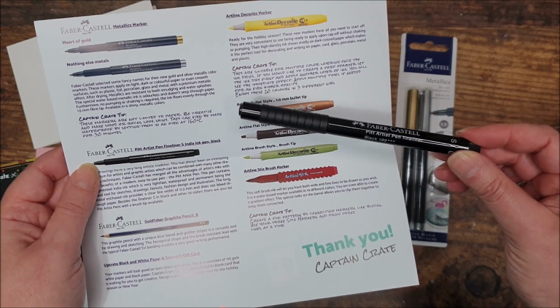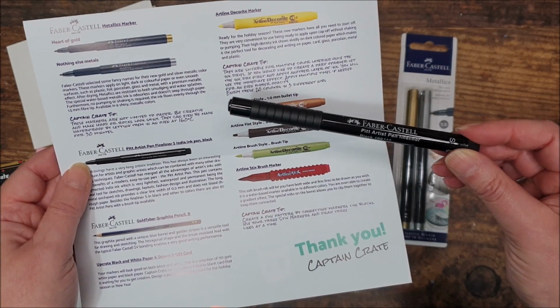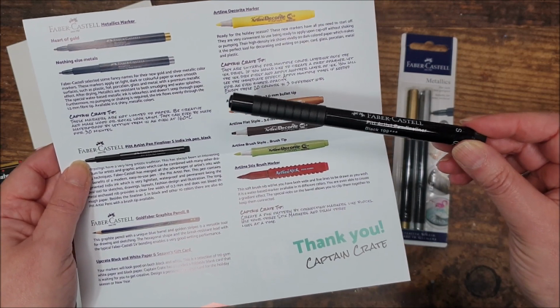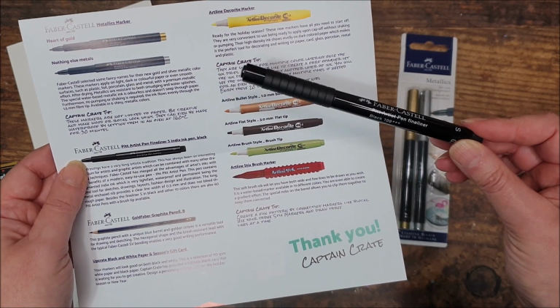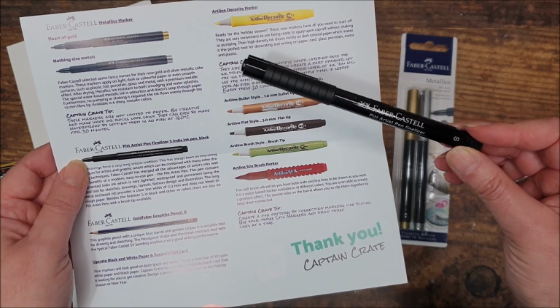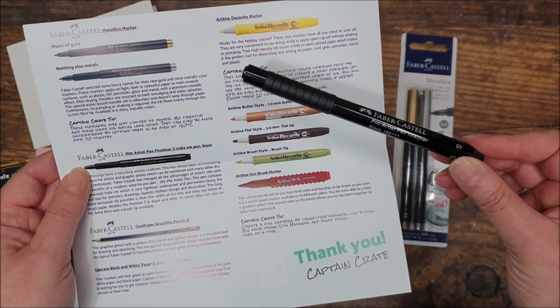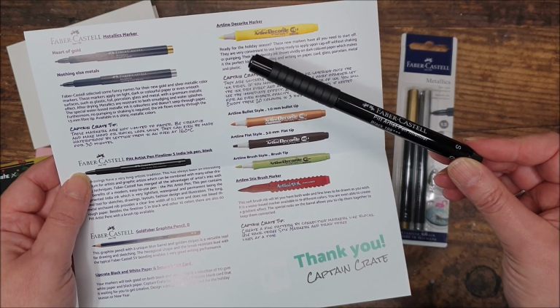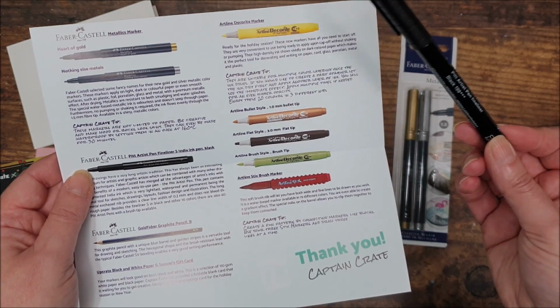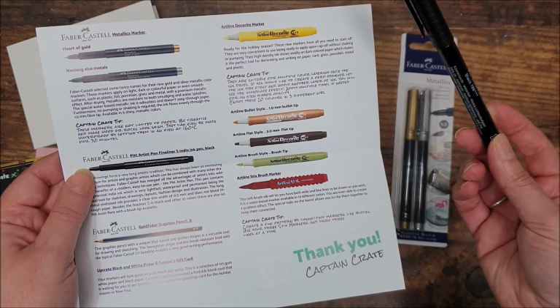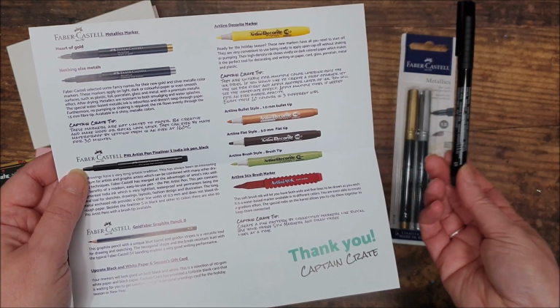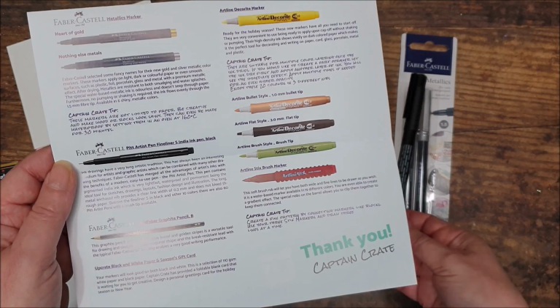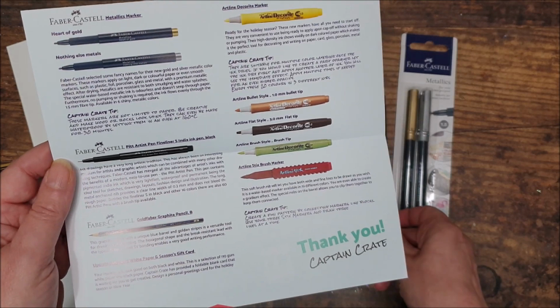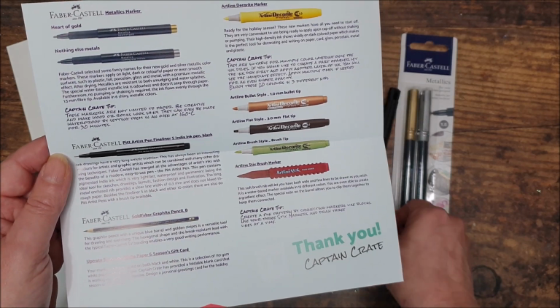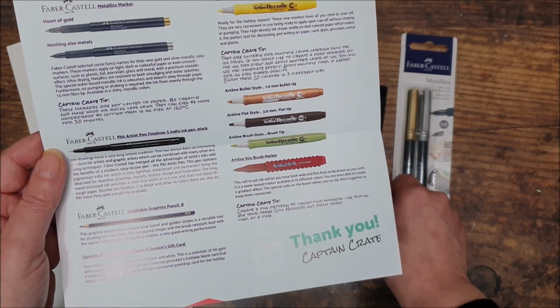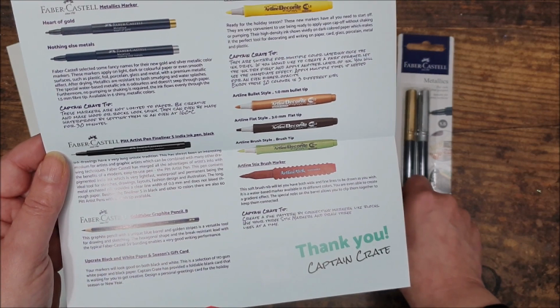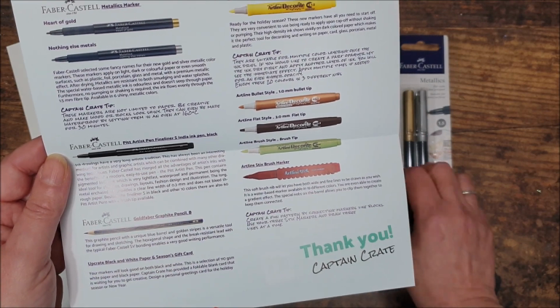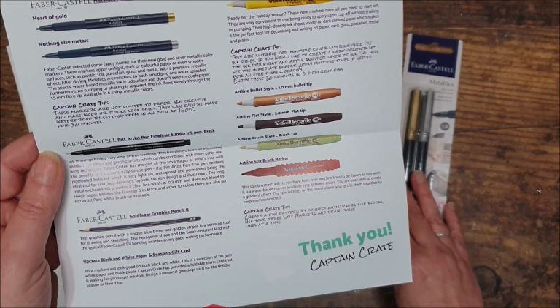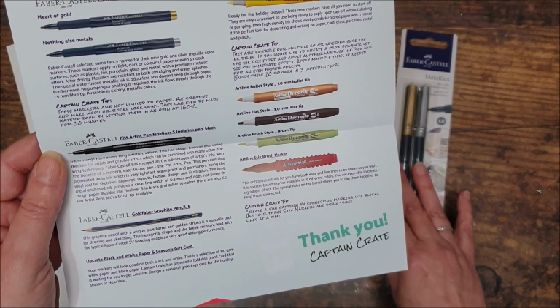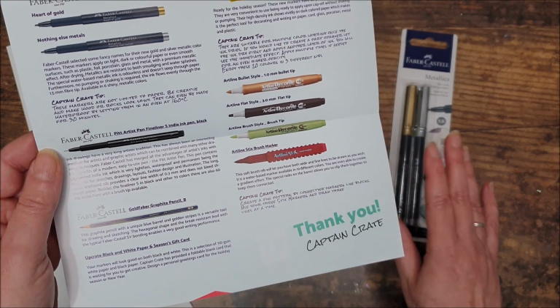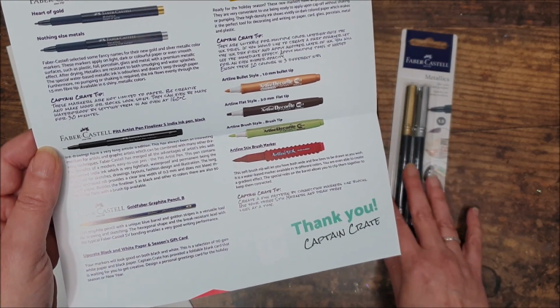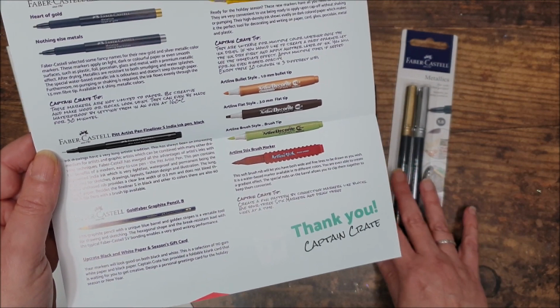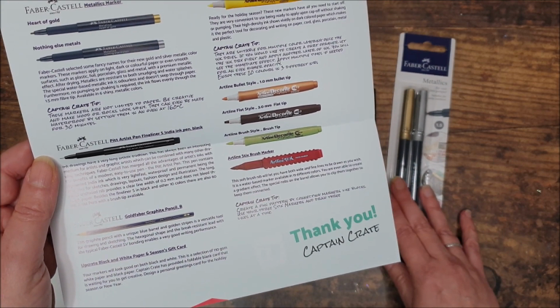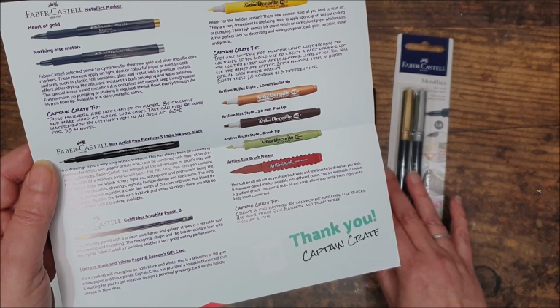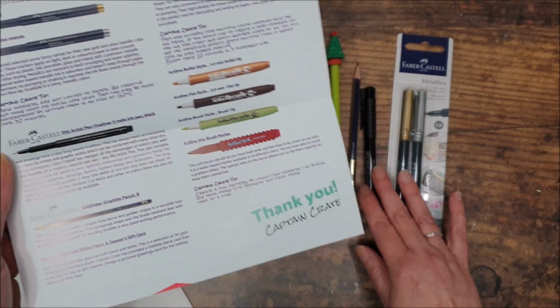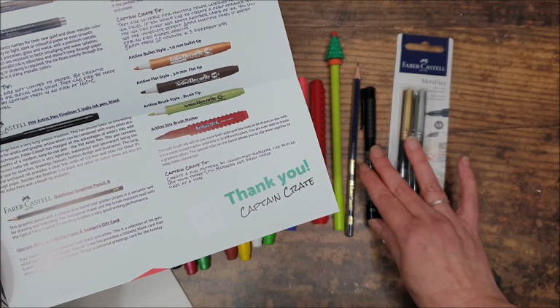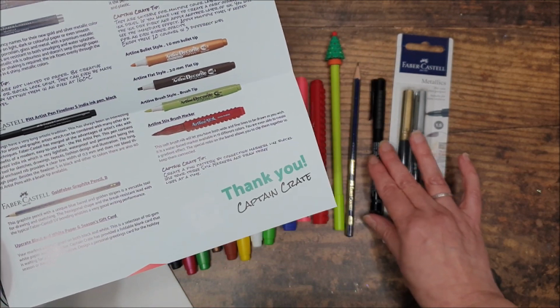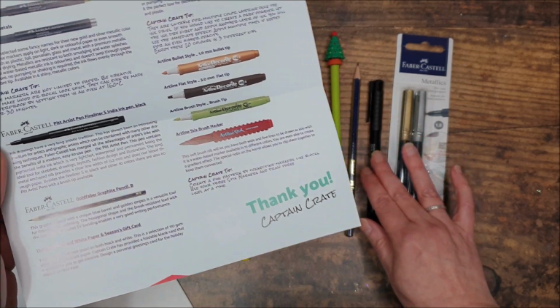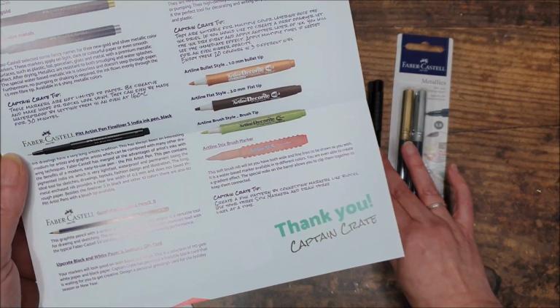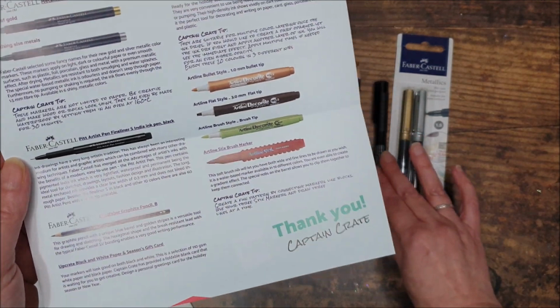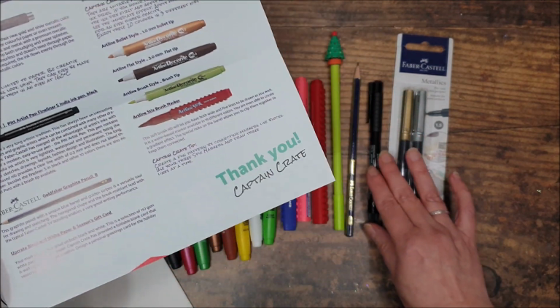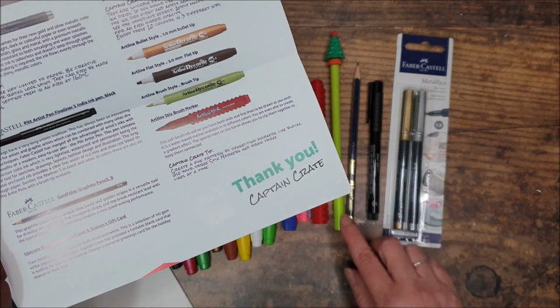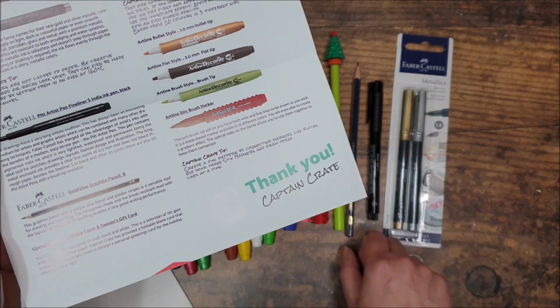Next we've got the fineliner. The Pitt fineliners — for anybody that doesn't know about the Pitt pens, they are India ink, which is really nice. 0.3 nib, as I said, which is a good one for me. It's one I use all the time, so happy with that.